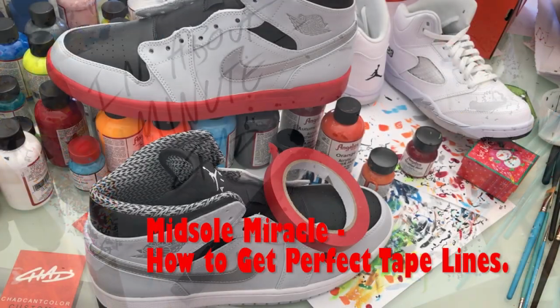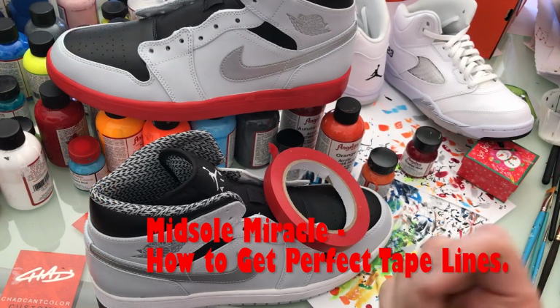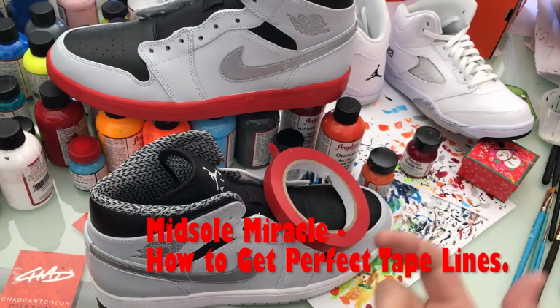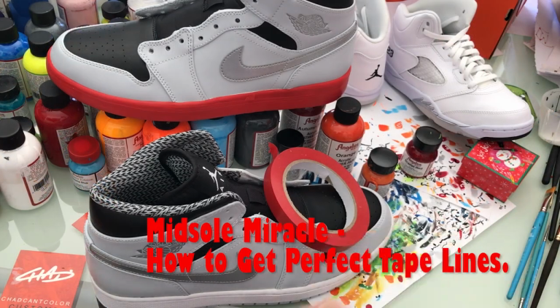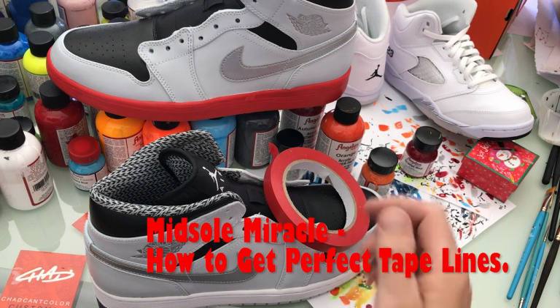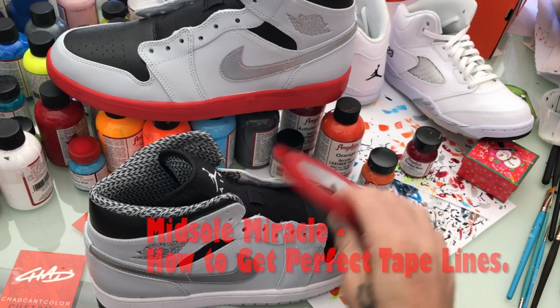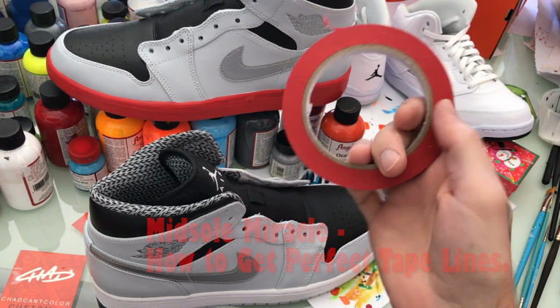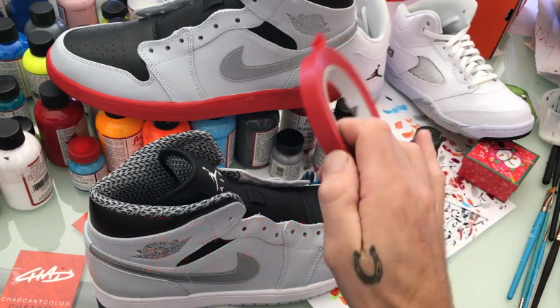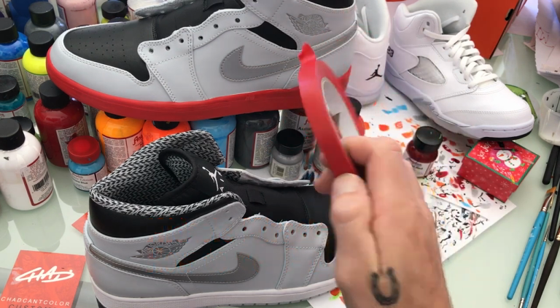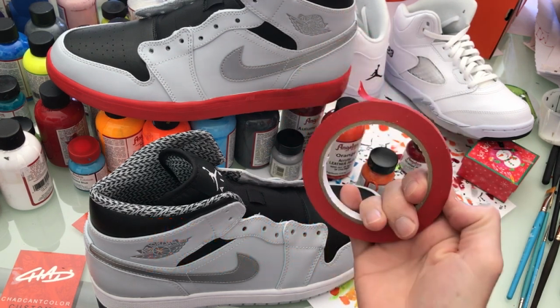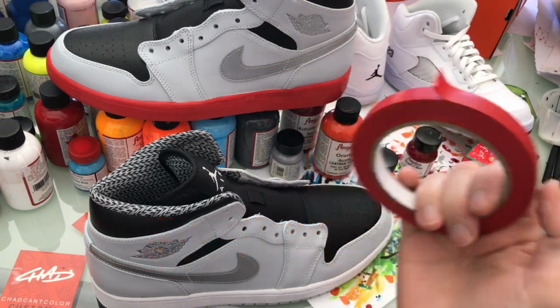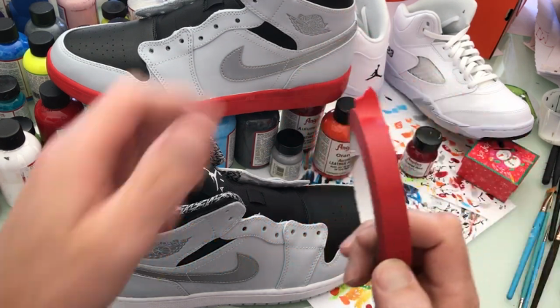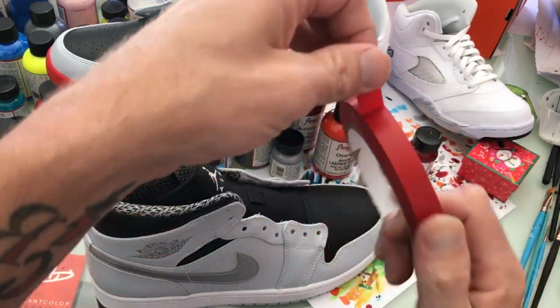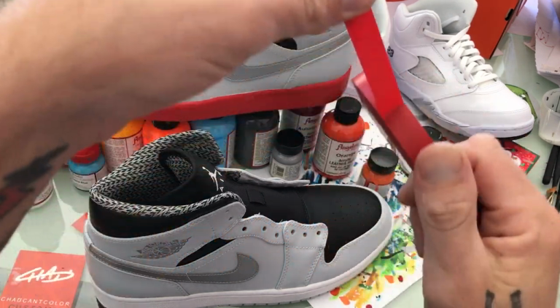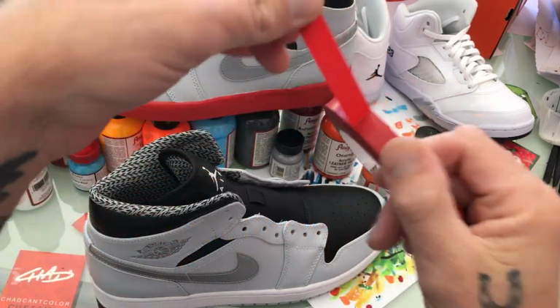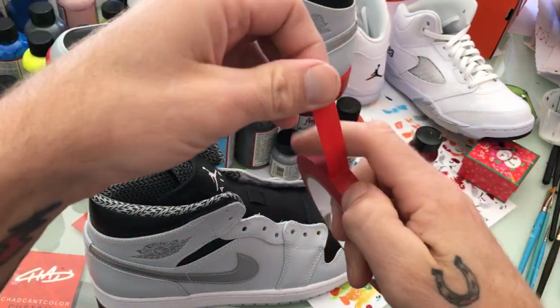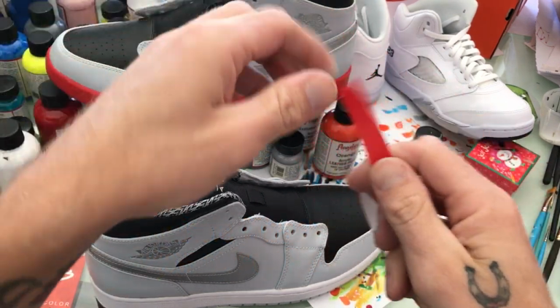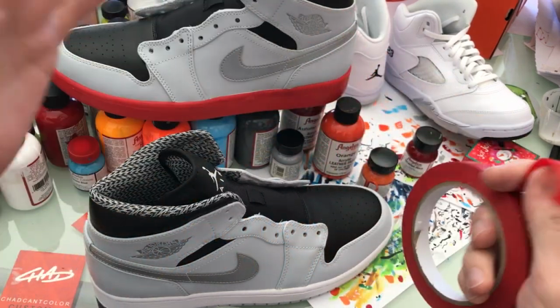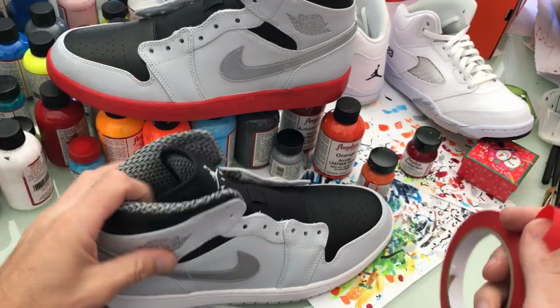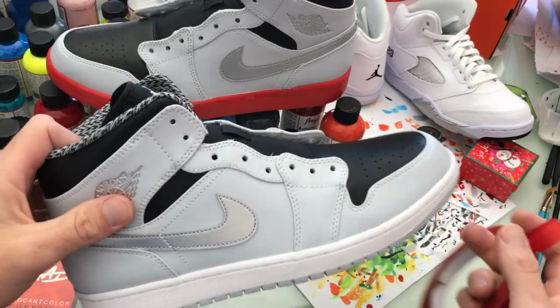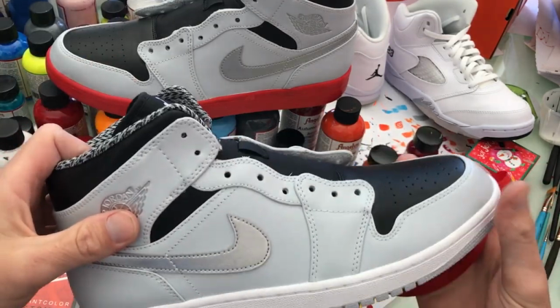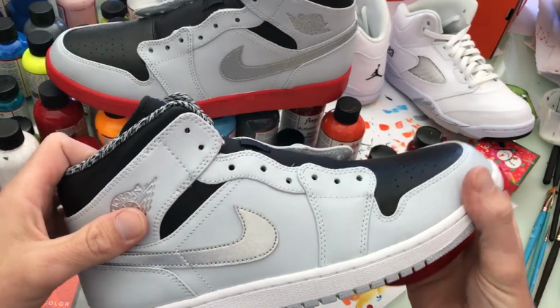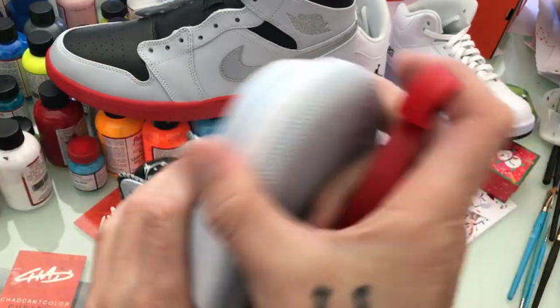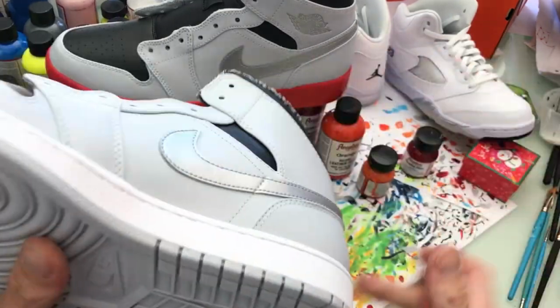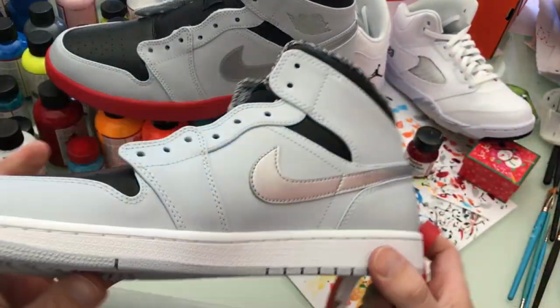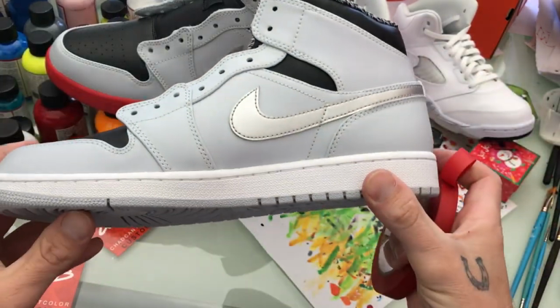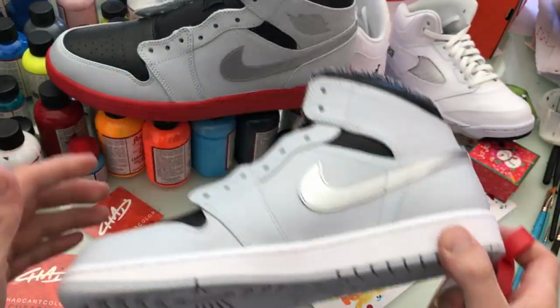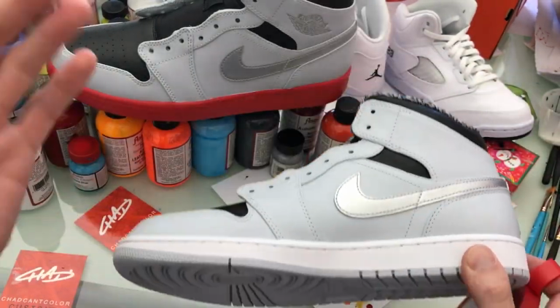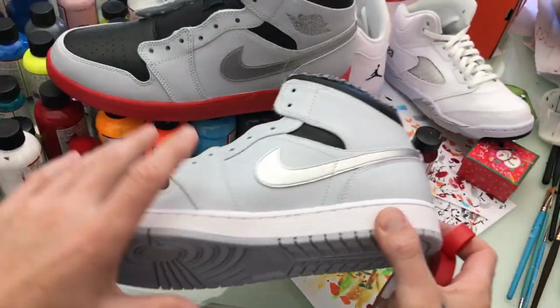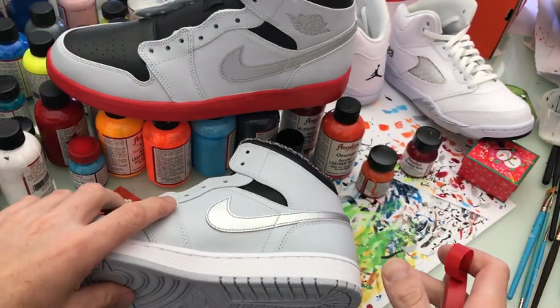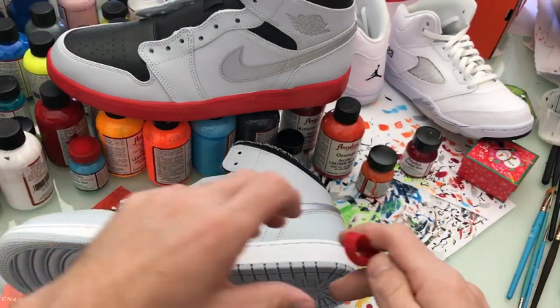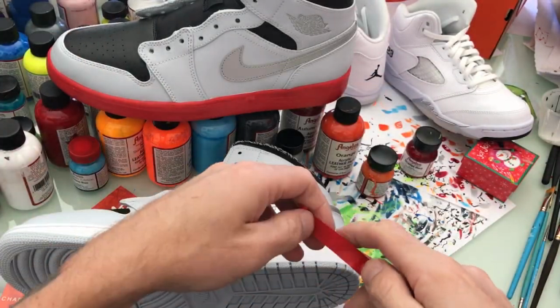I got a minute so I got to be quick. Basically here's the new tape from Angeles — perfect with bends and curves, which is awesome for the midsole.